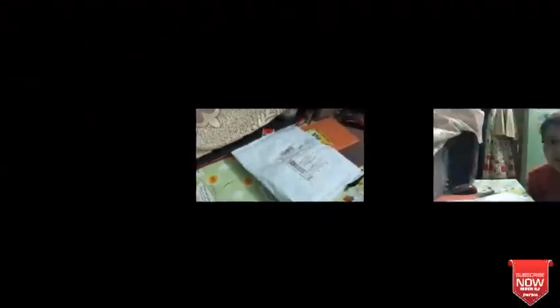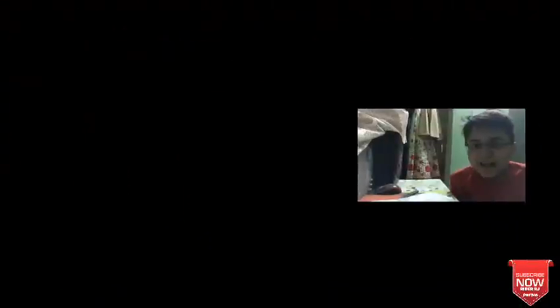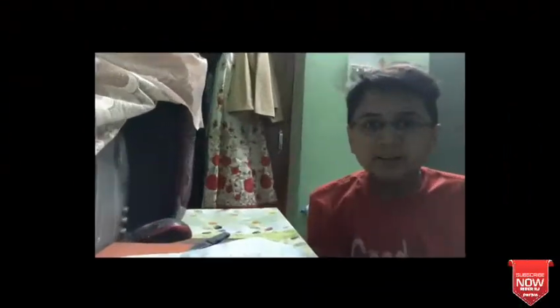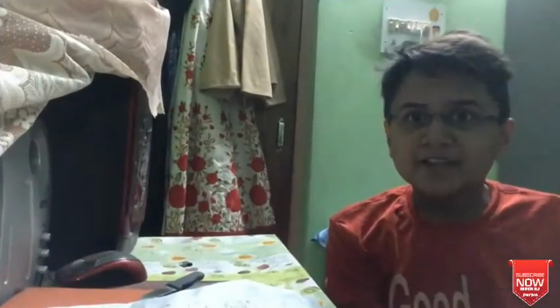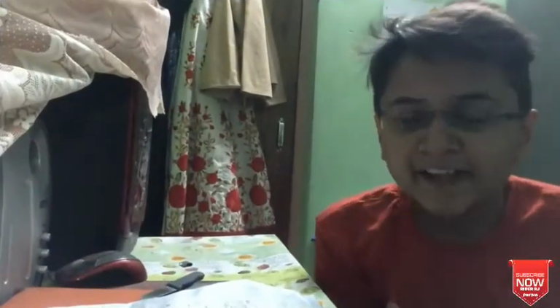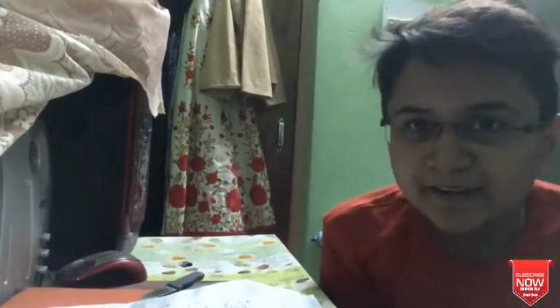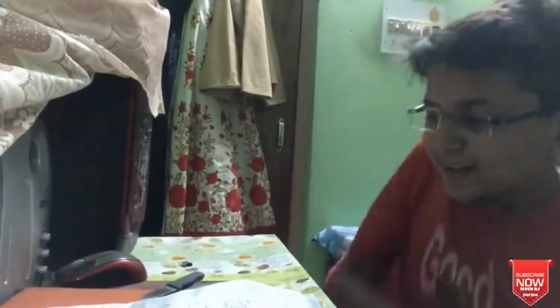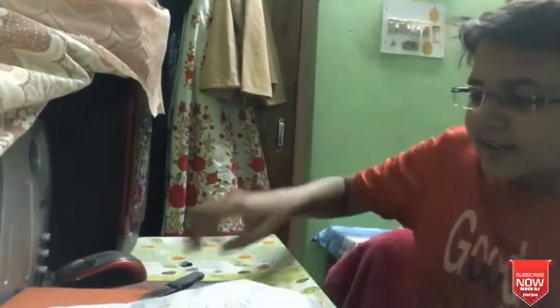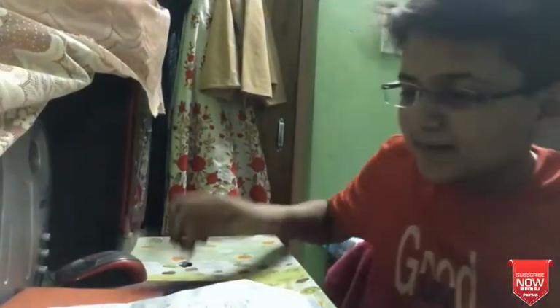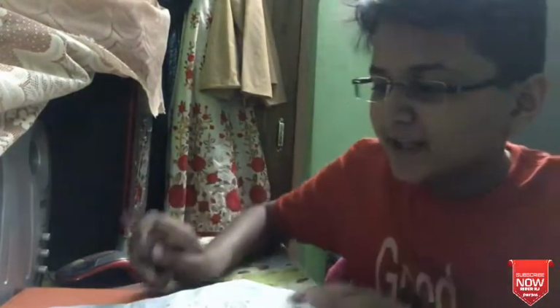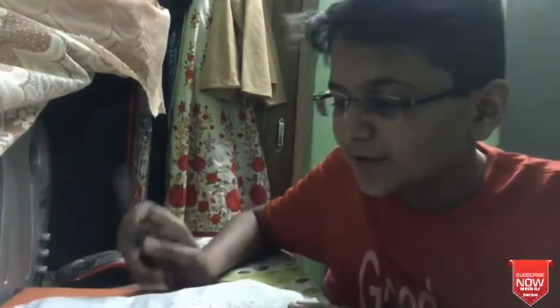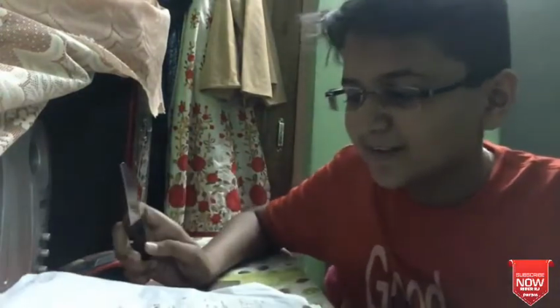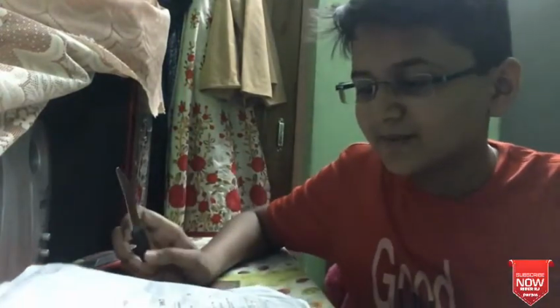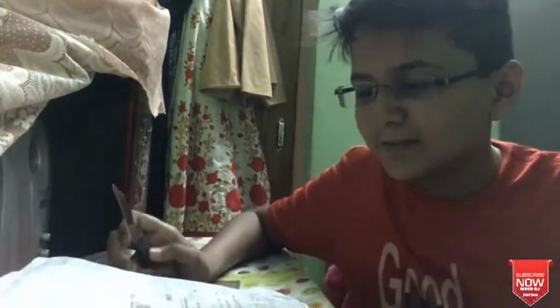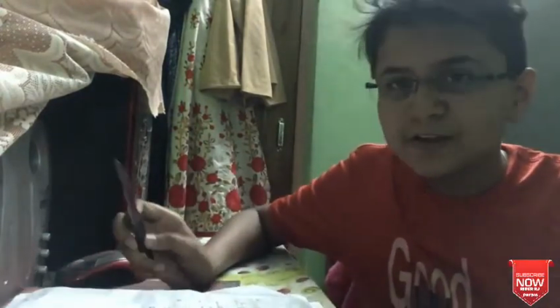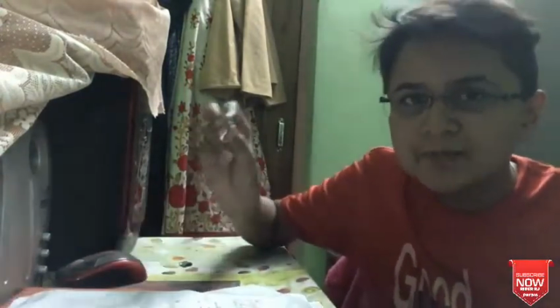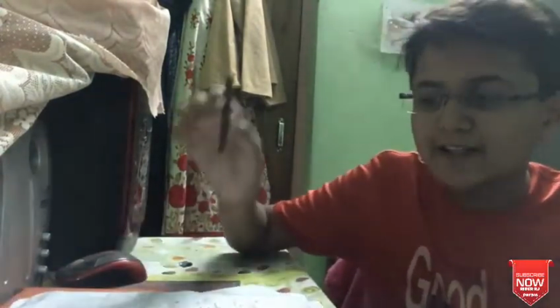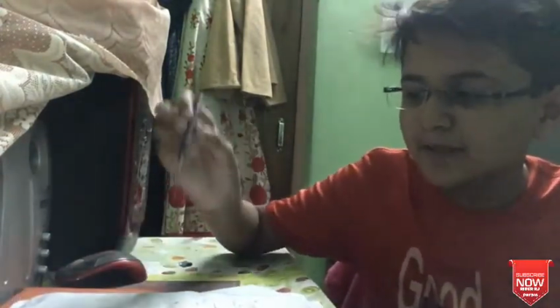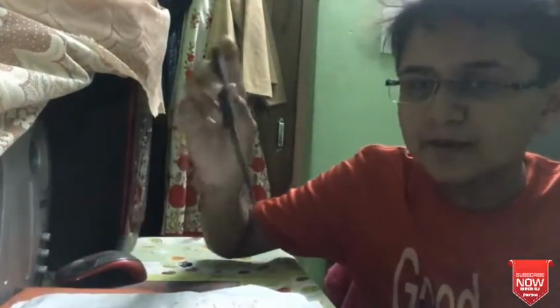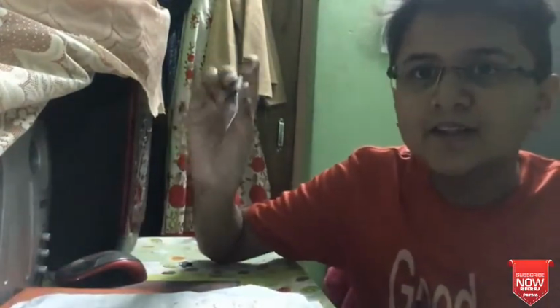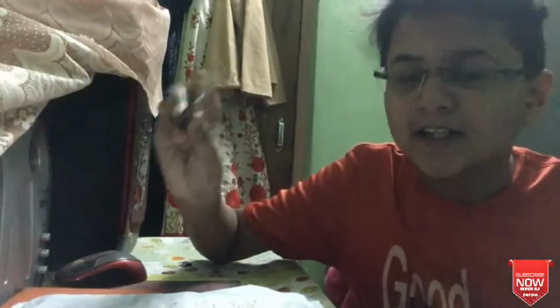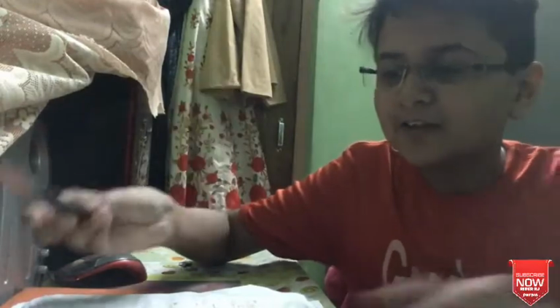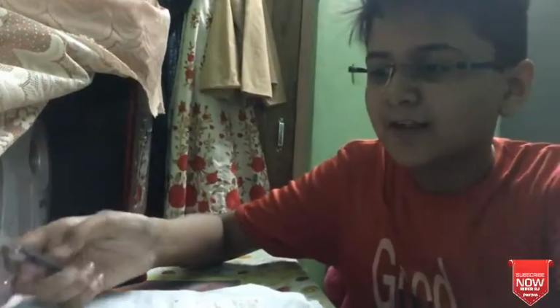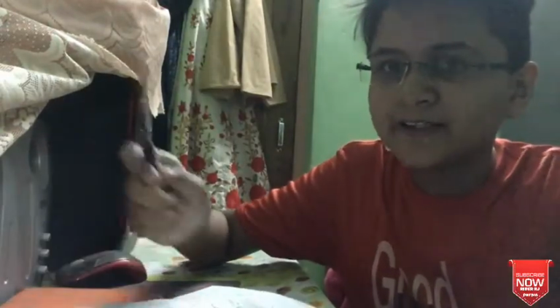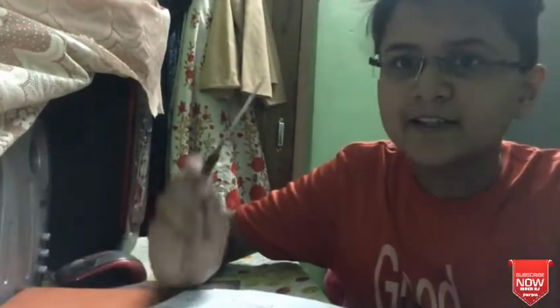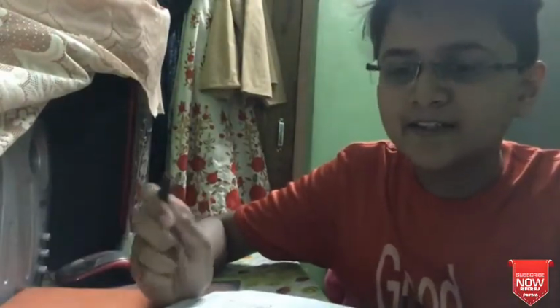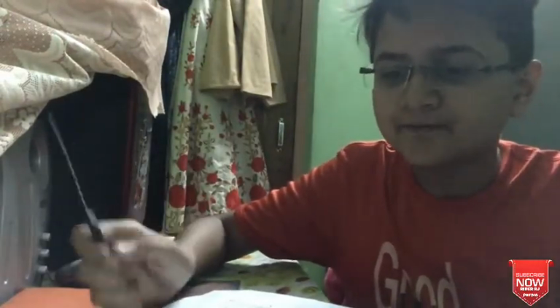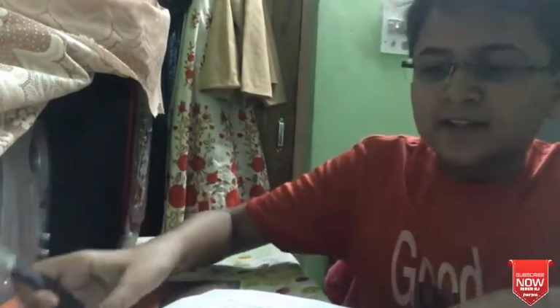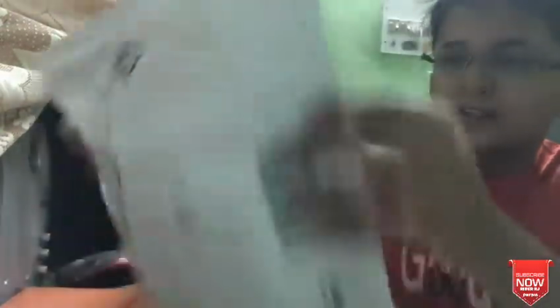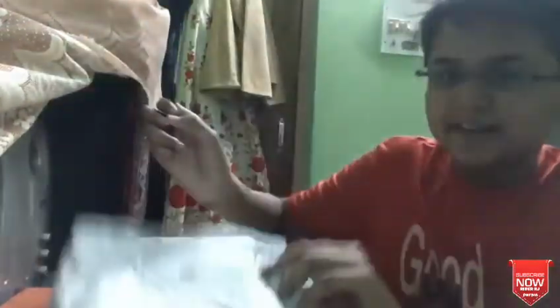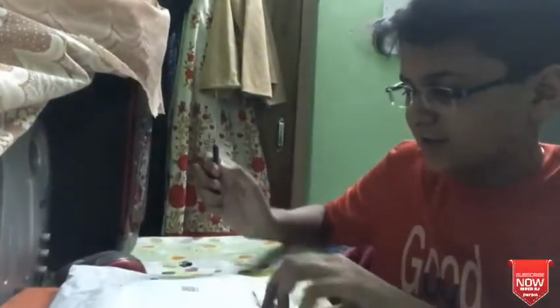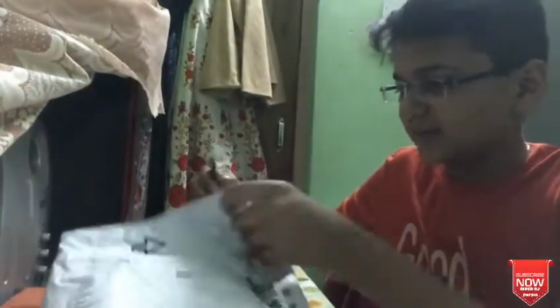Hi guys, welcome to my channel Ride RJ Patna. So guys, I've got some product from mewii that I'm going to show you. Today I'm going to show you how it is. Let's start now.